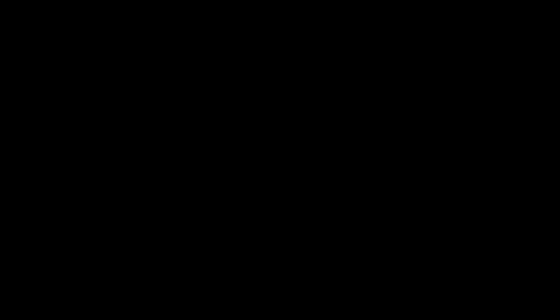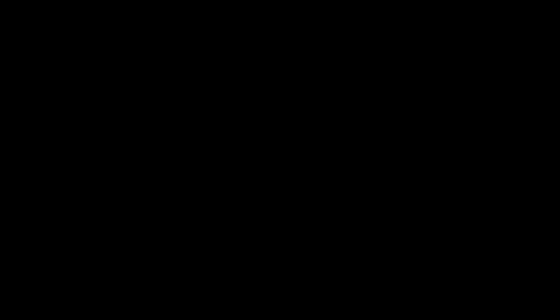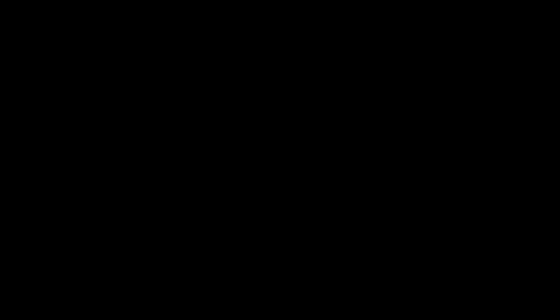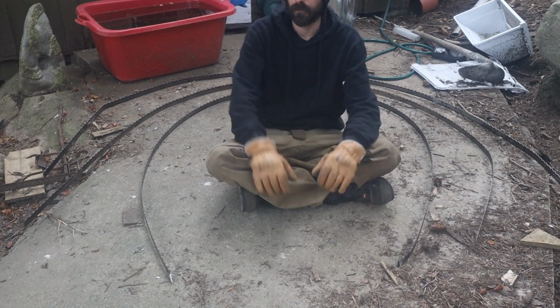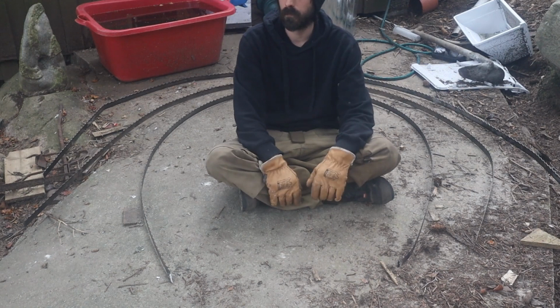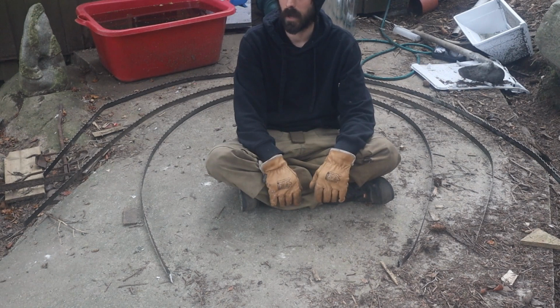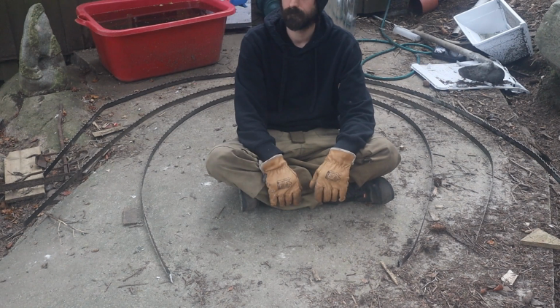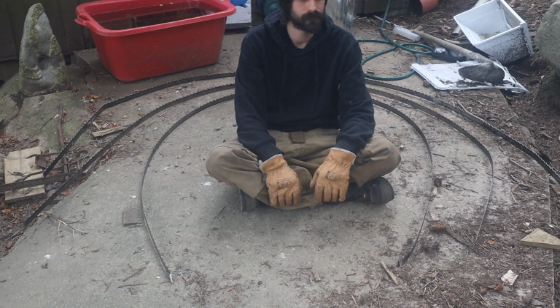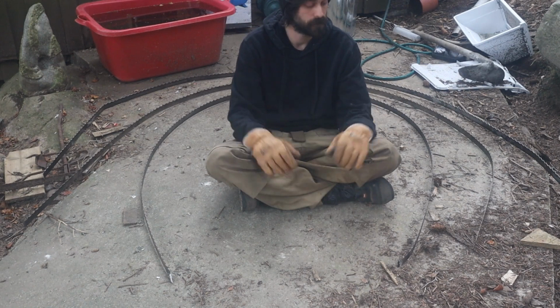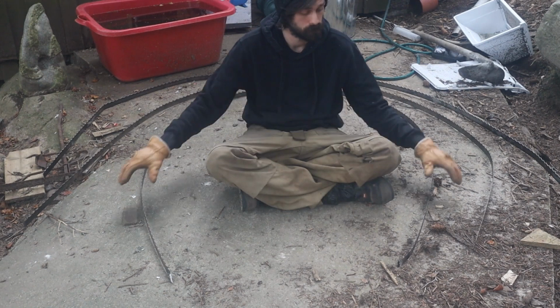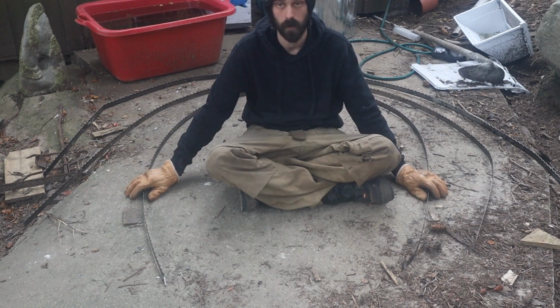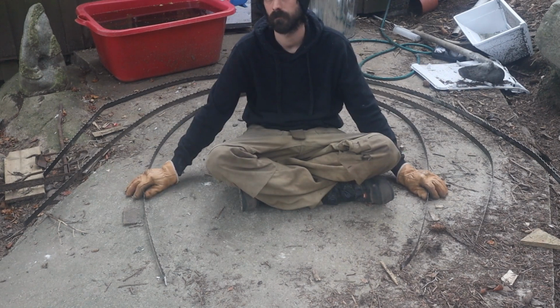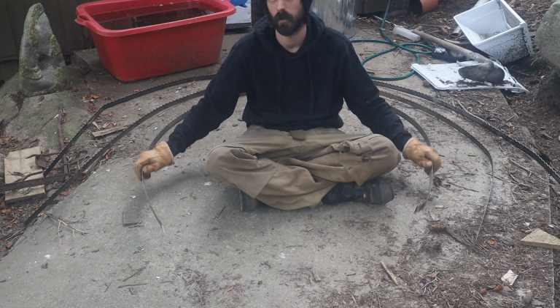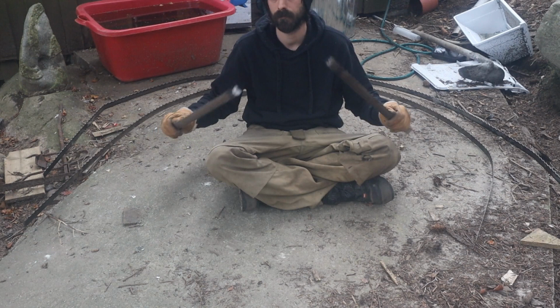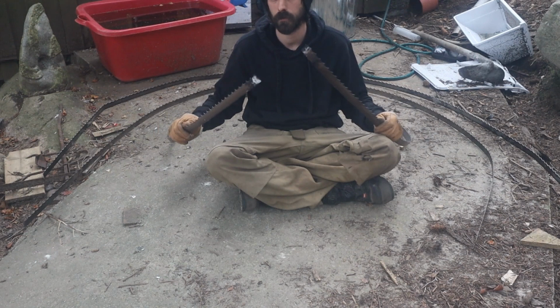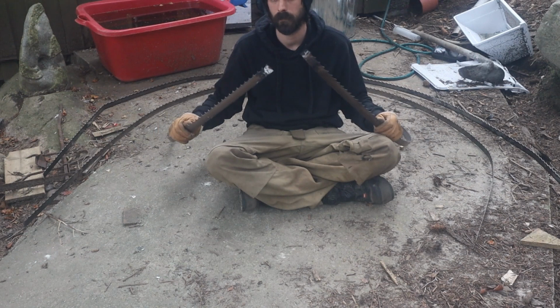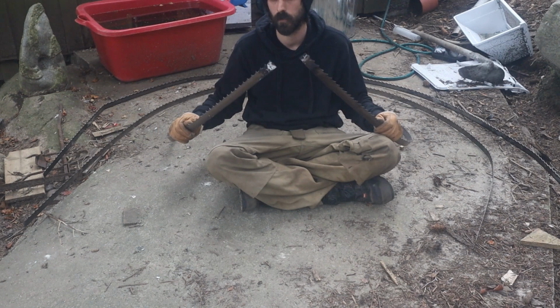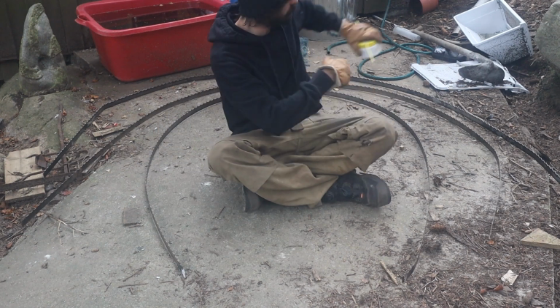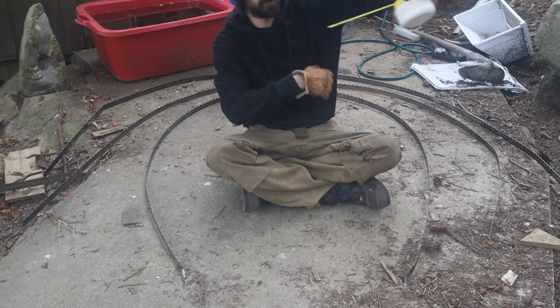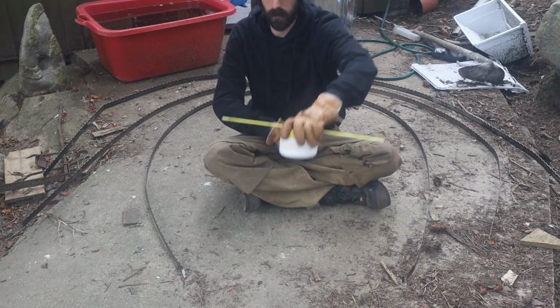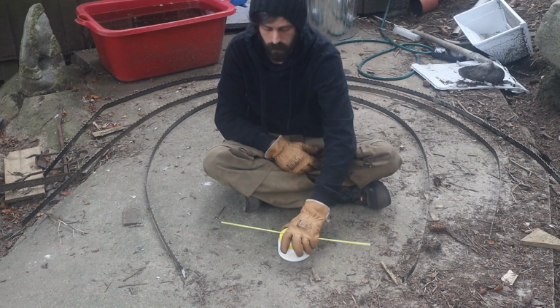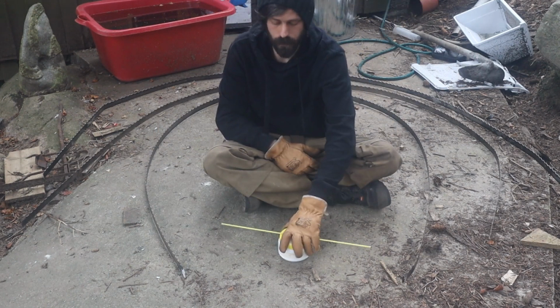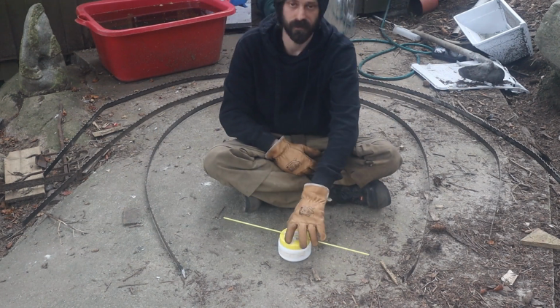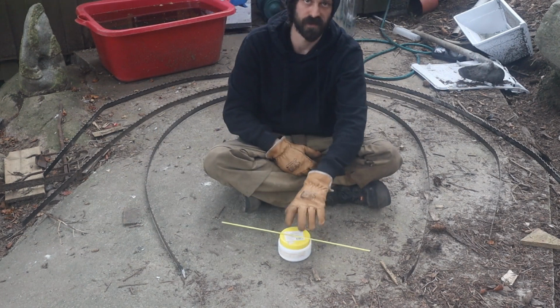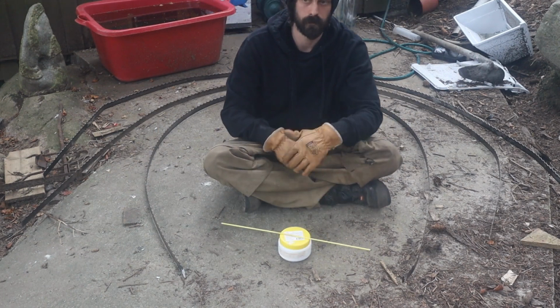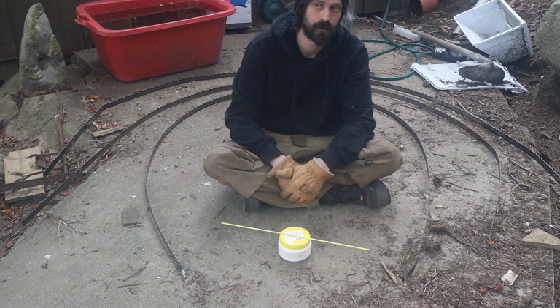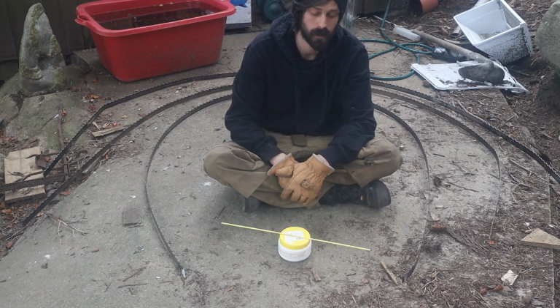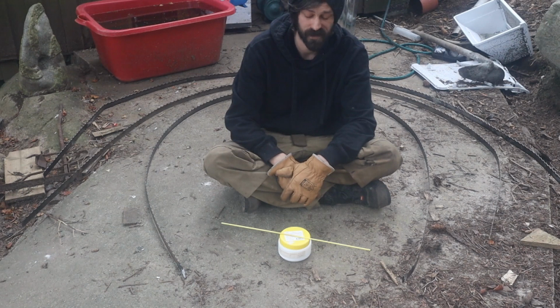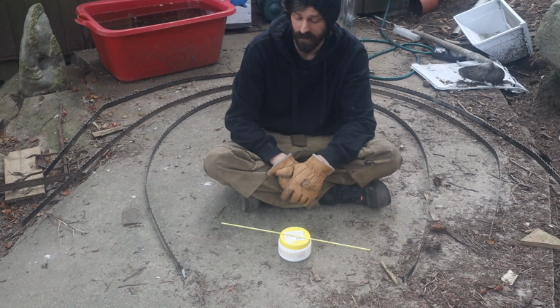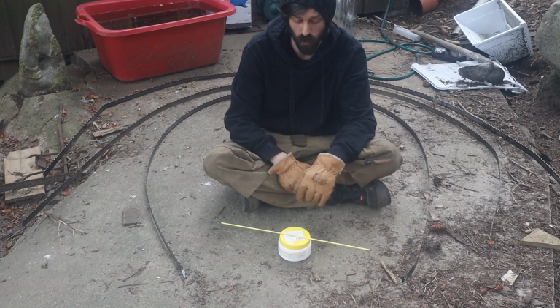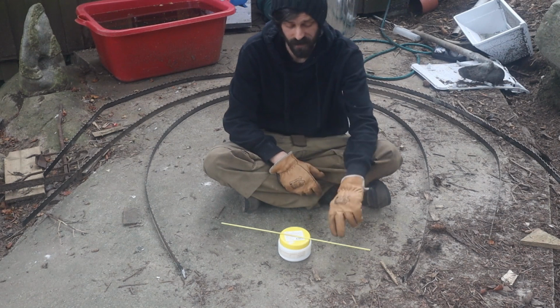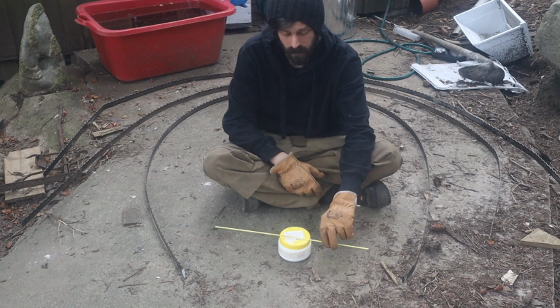I've been snapping blades on the sawmill and these things are pricey. Silver solder in flux is also expensive, but if it works, we come out on top.